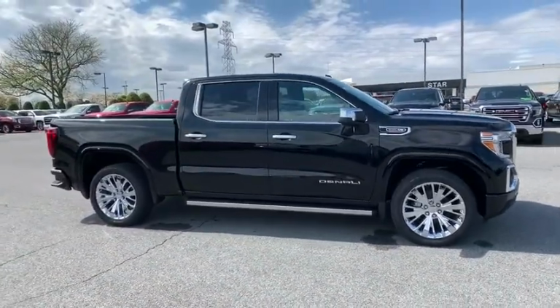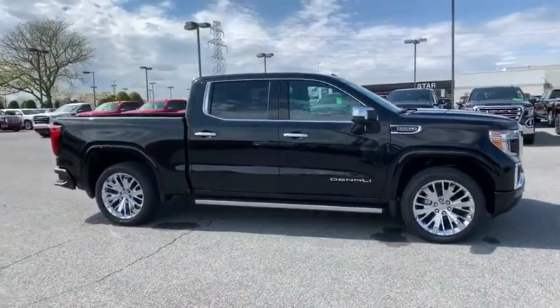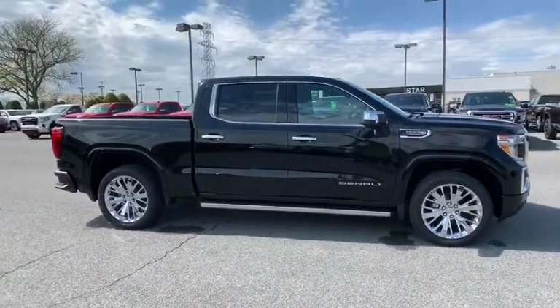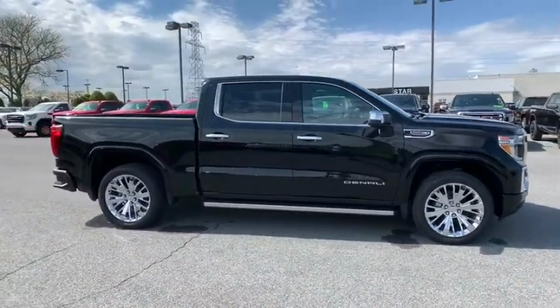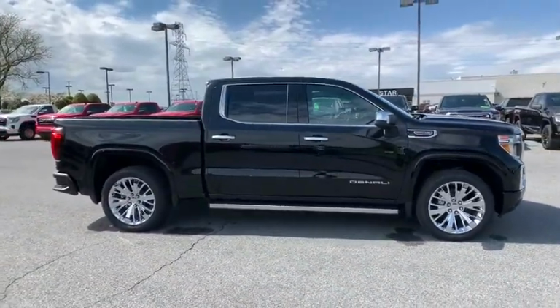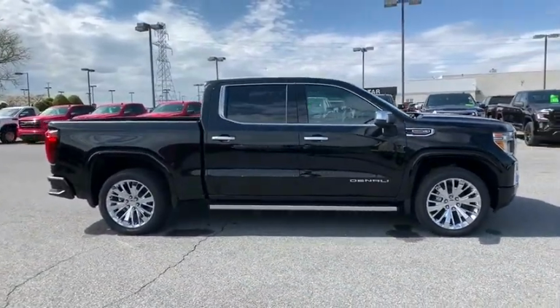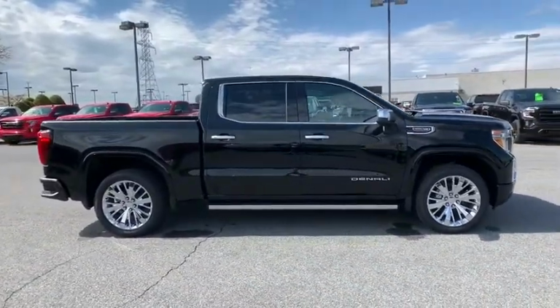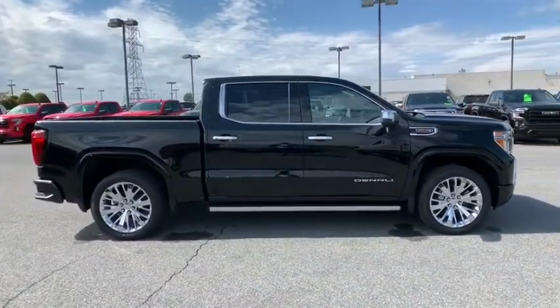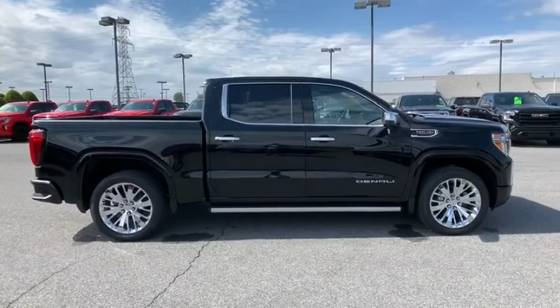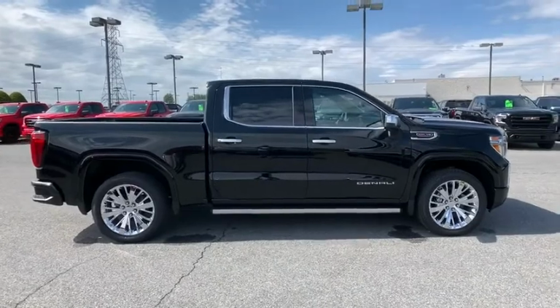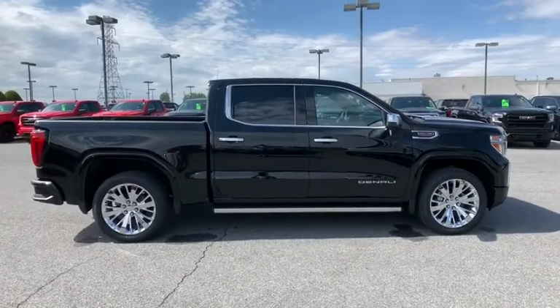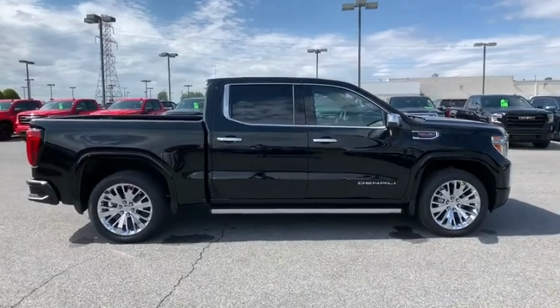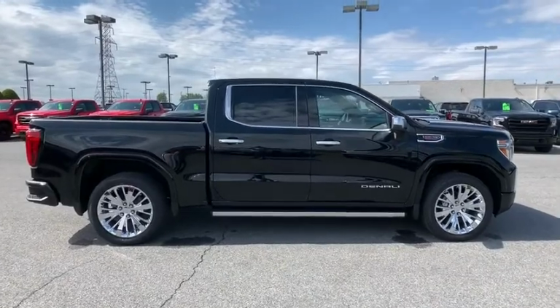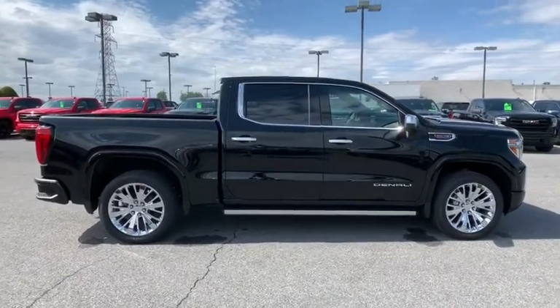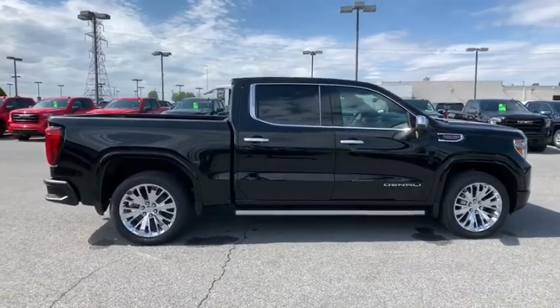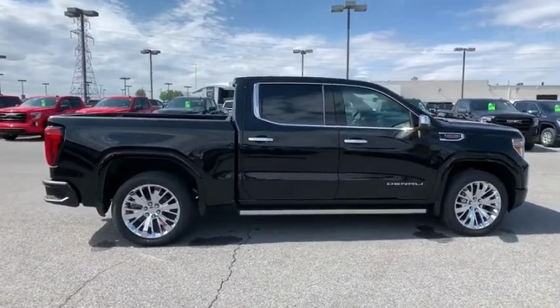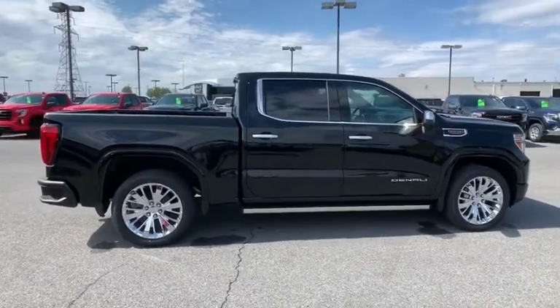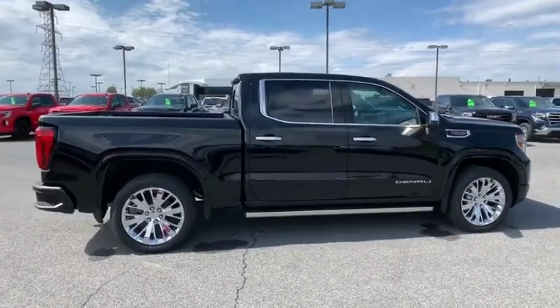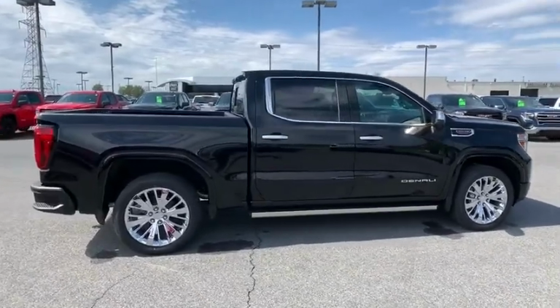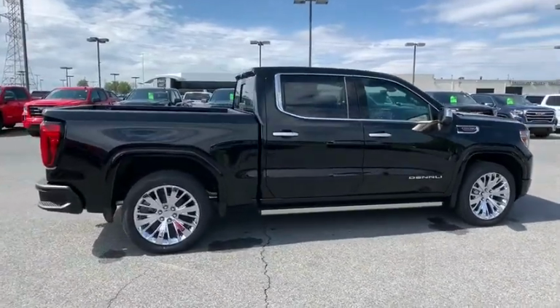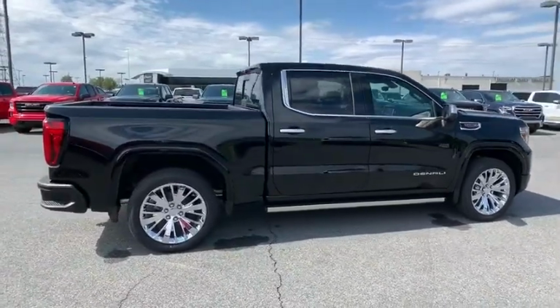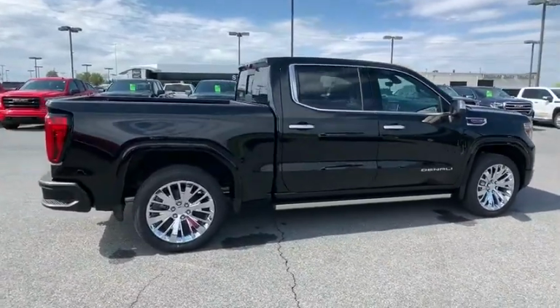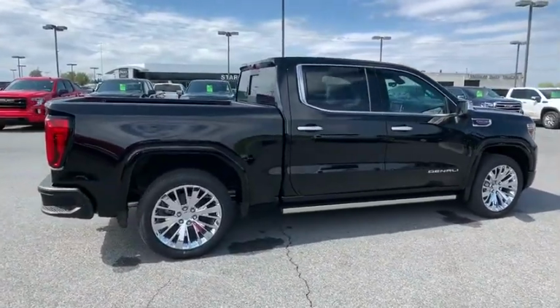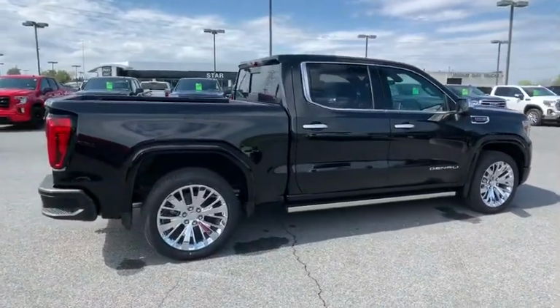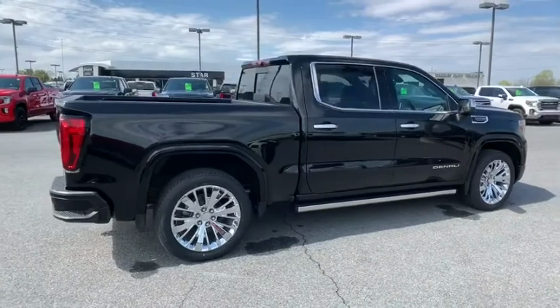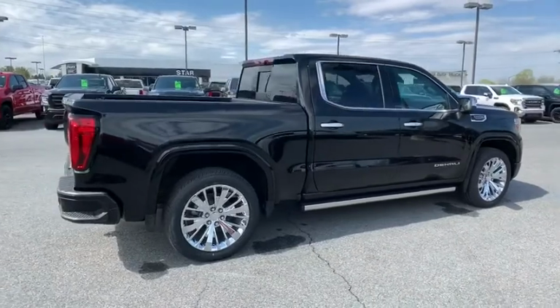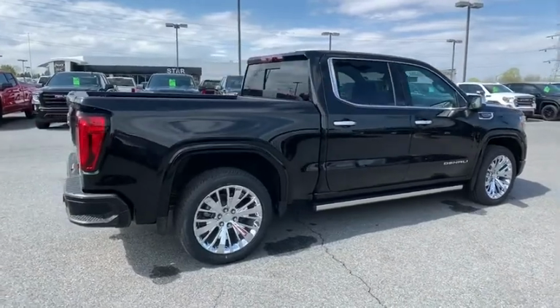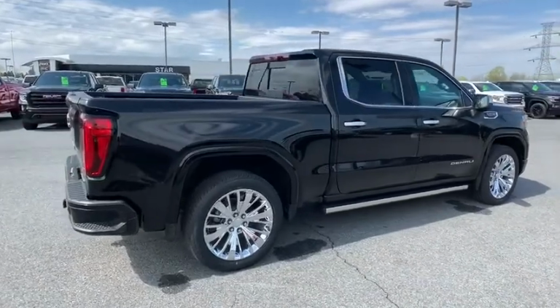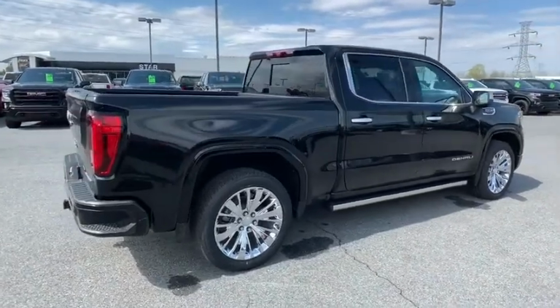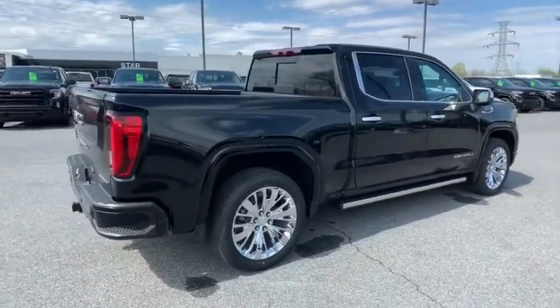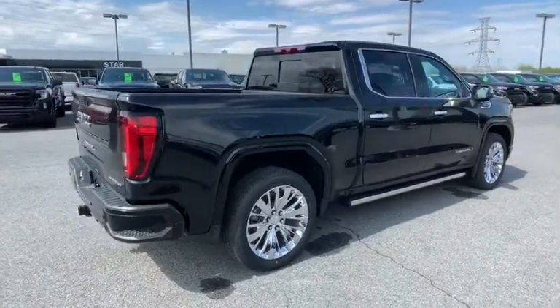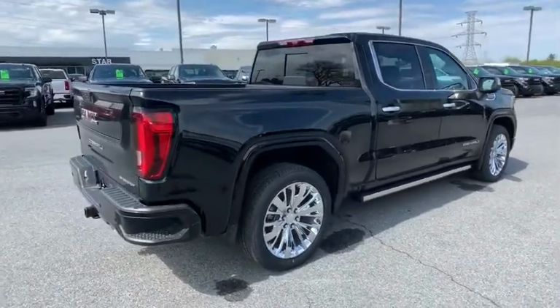The Sierra 1500 now comes with an automatic transmission that combines high max hauling capability with precise control. Here are some of this vehicle's great options.